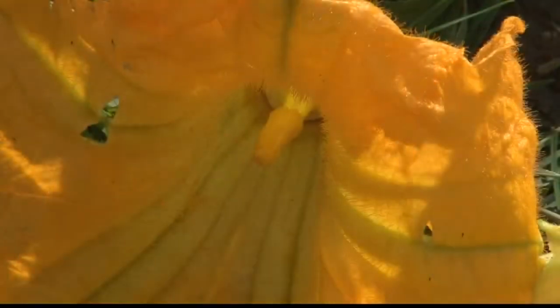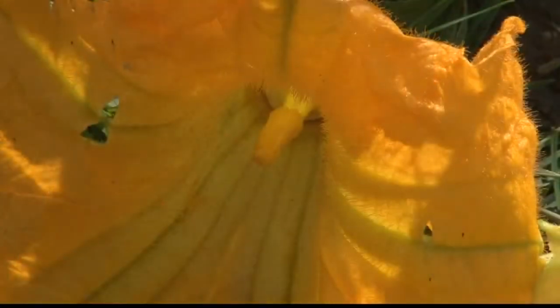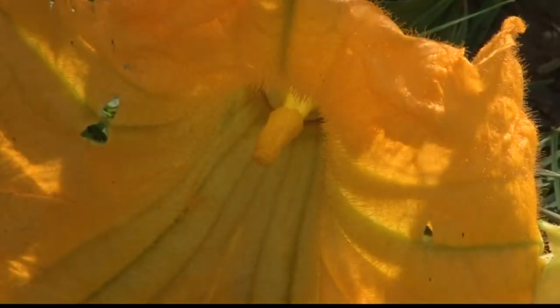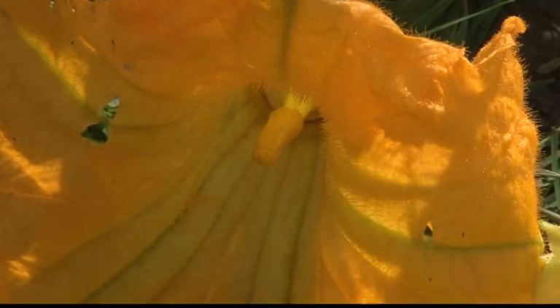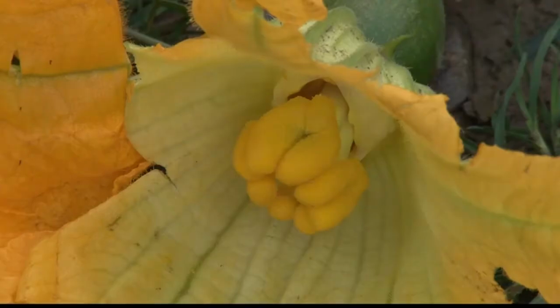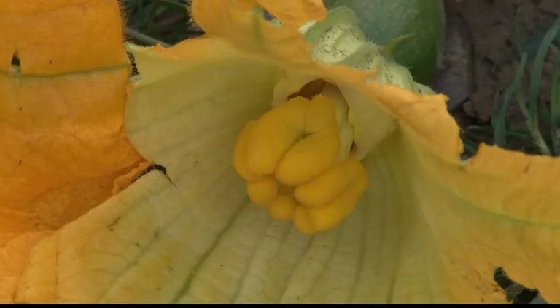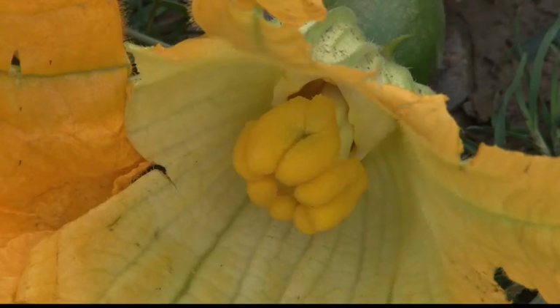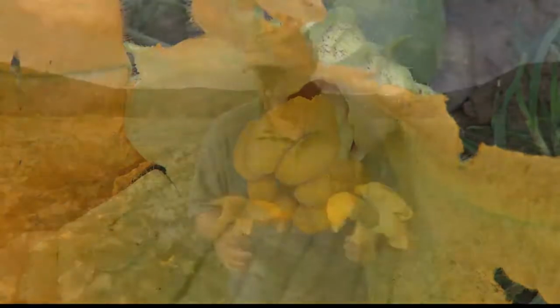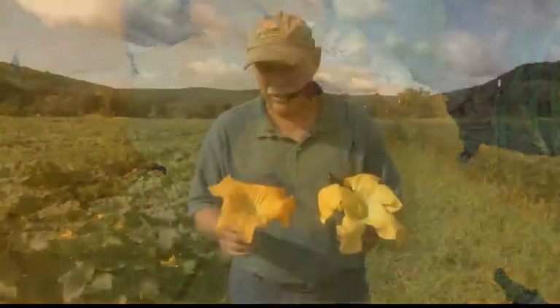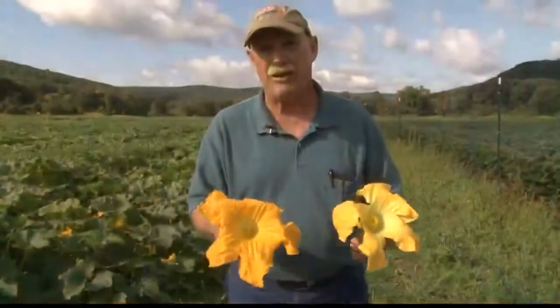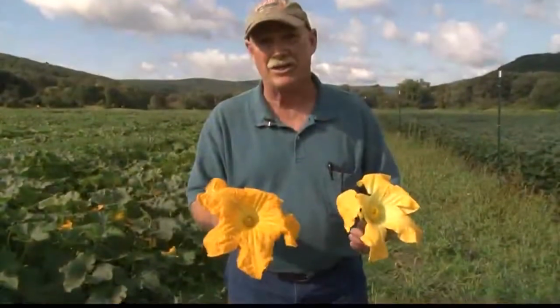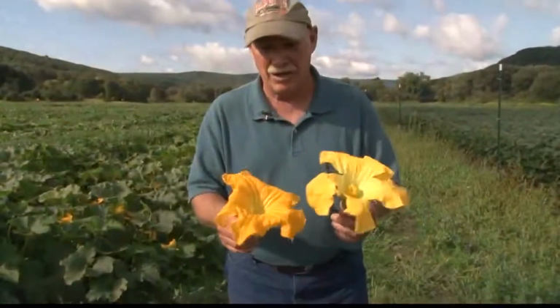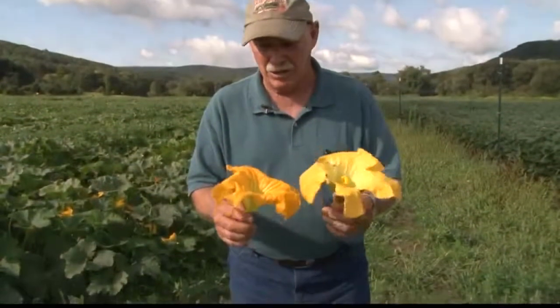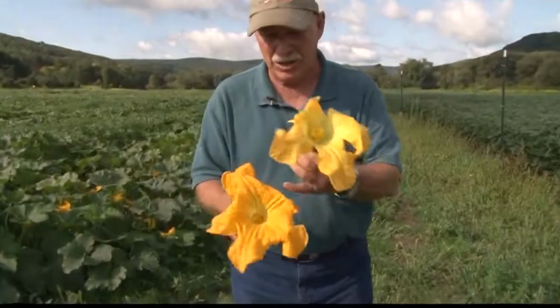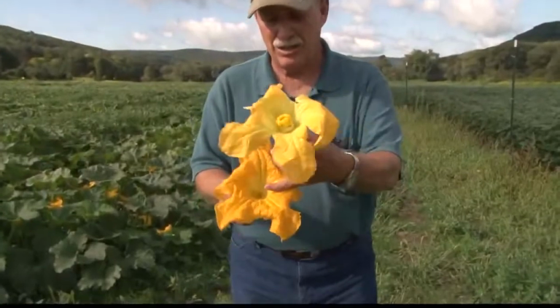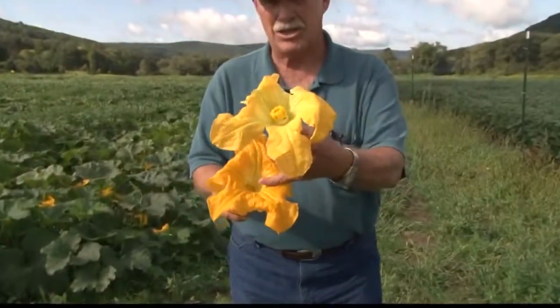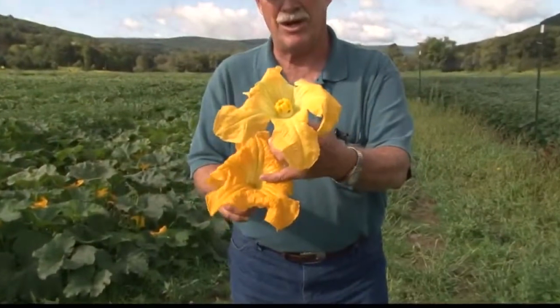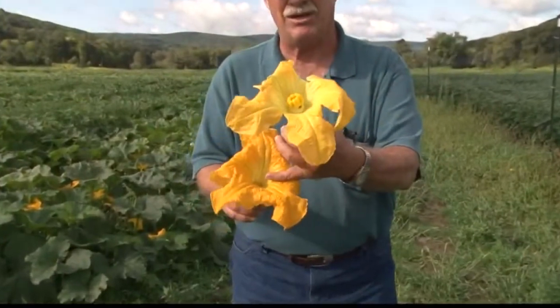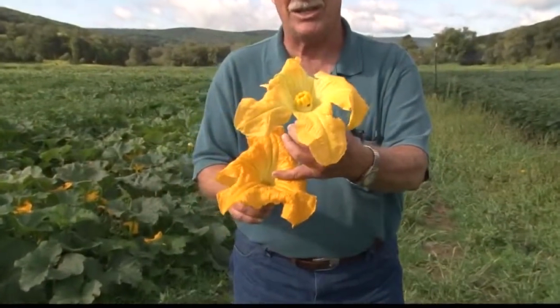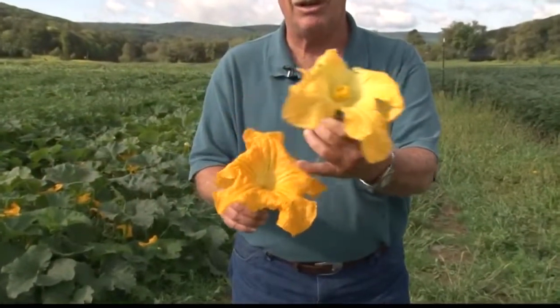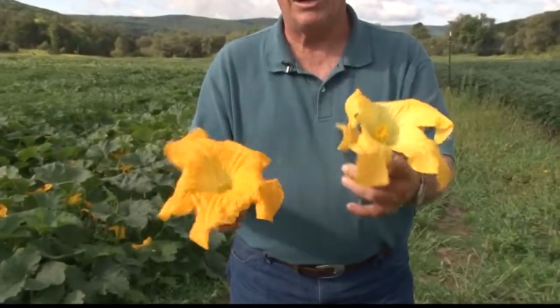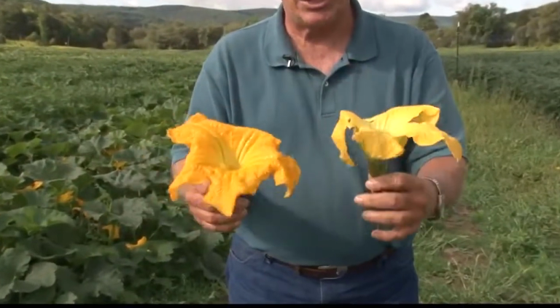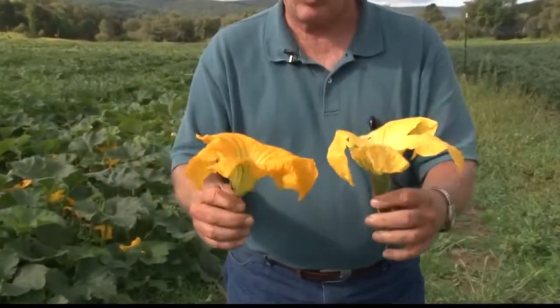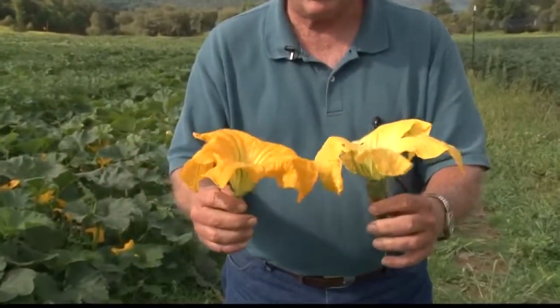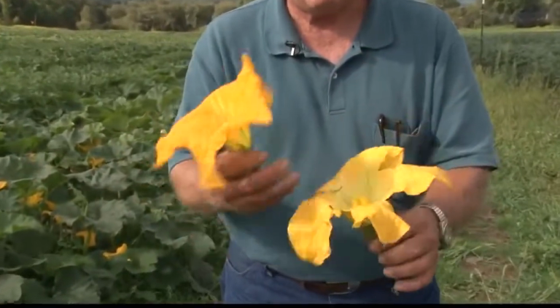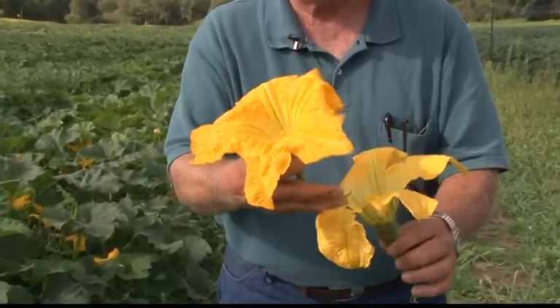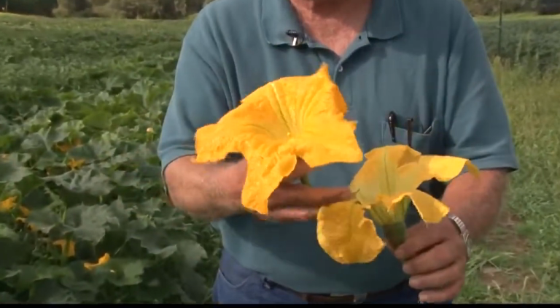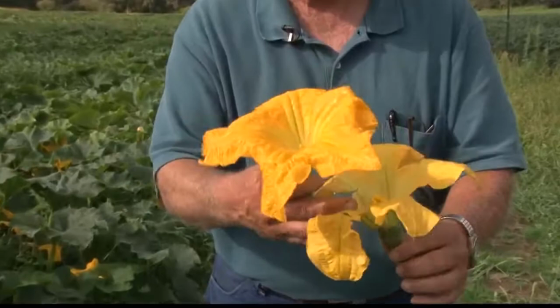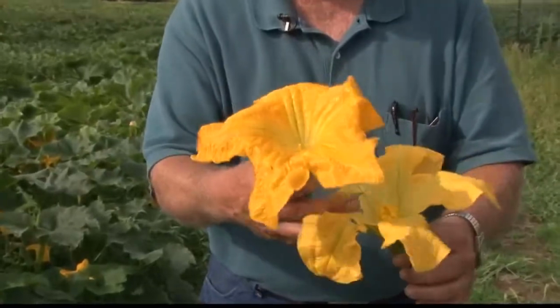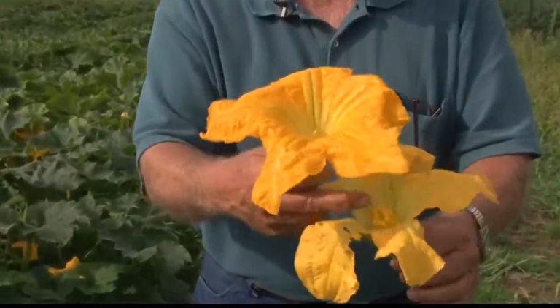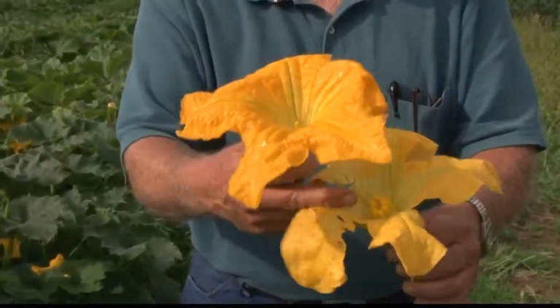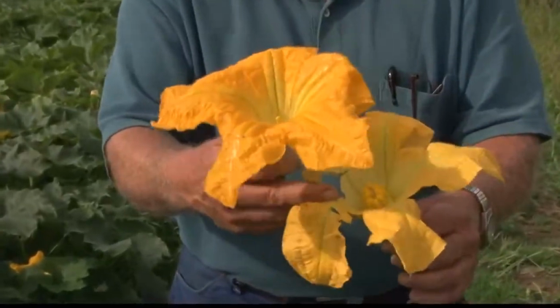Did you know there's a male and a female pumpkin blossom? This is a male blossom, and as you can see, the stigma right there — that's just the one item. And this, the female — she has the whole area there.